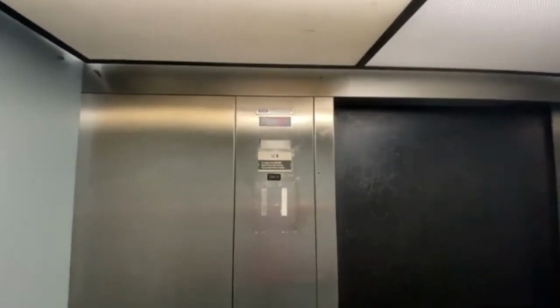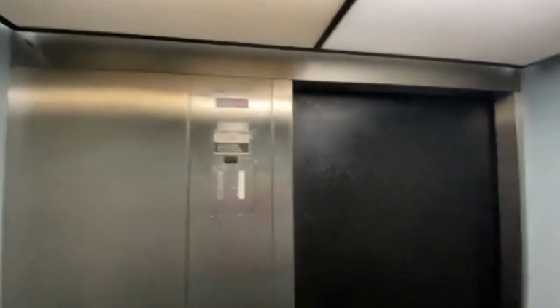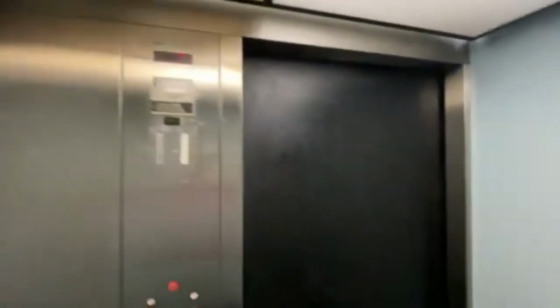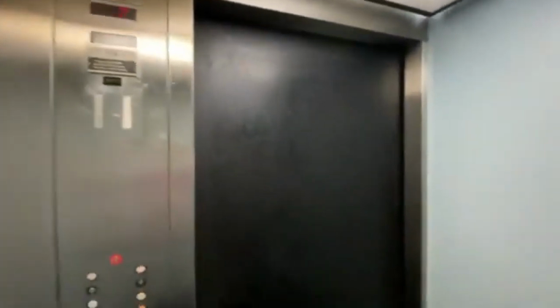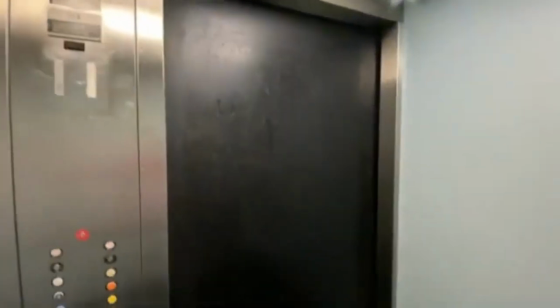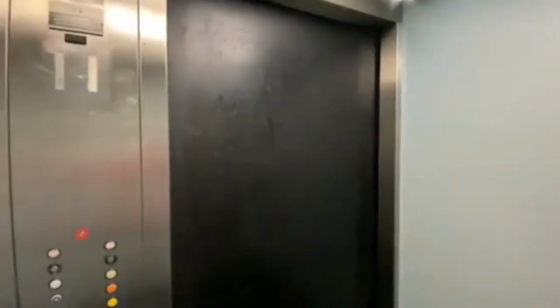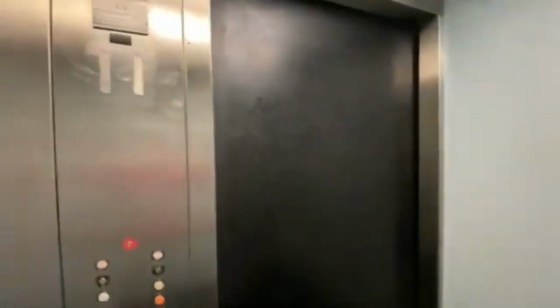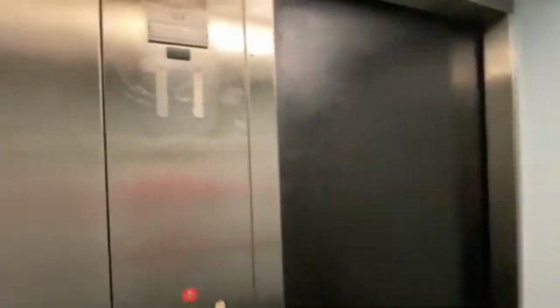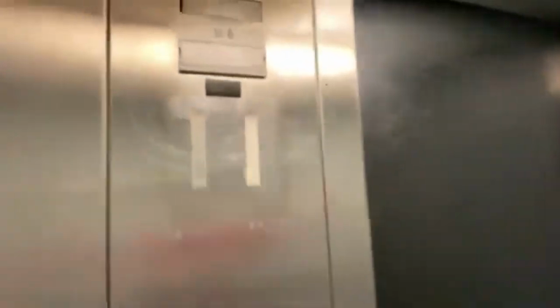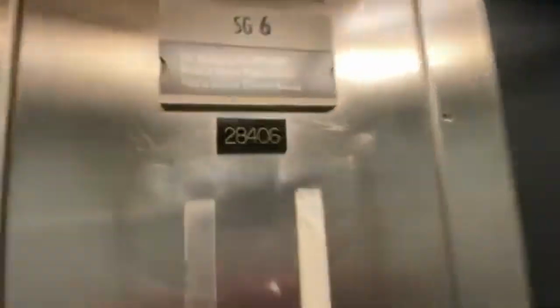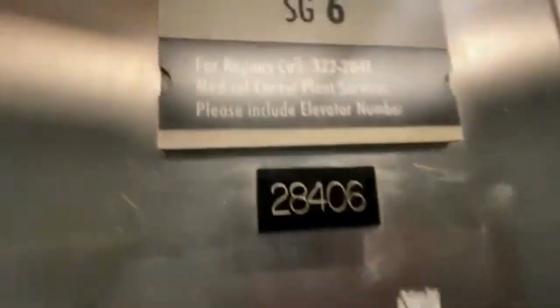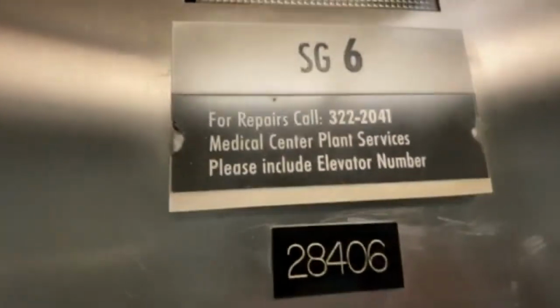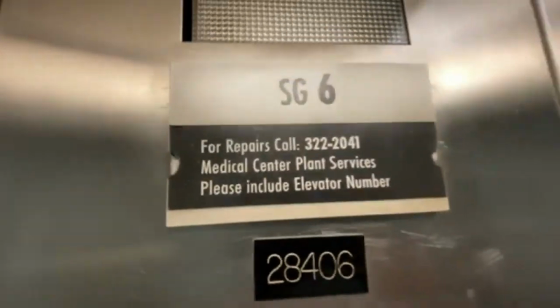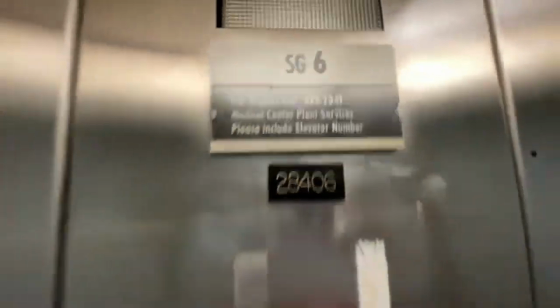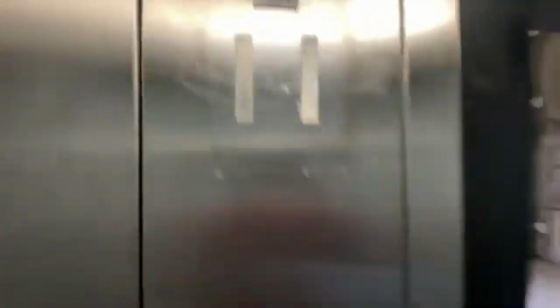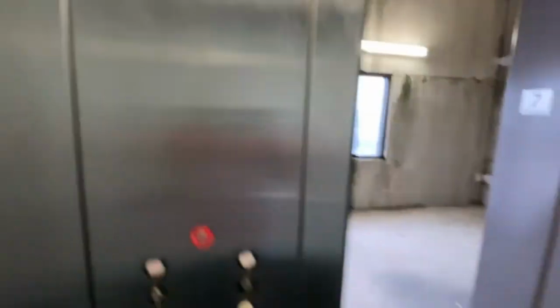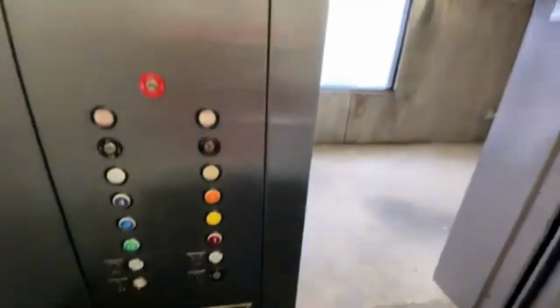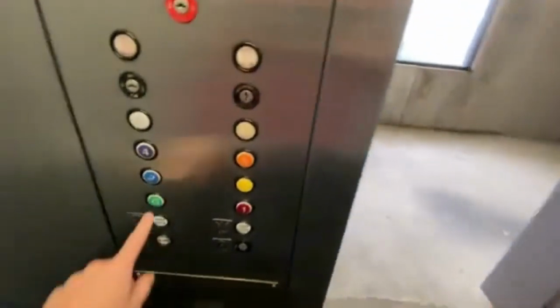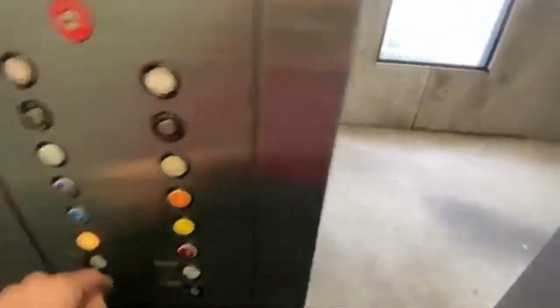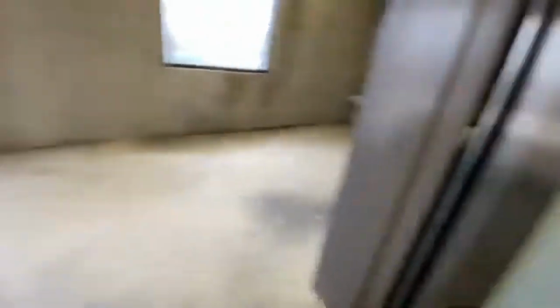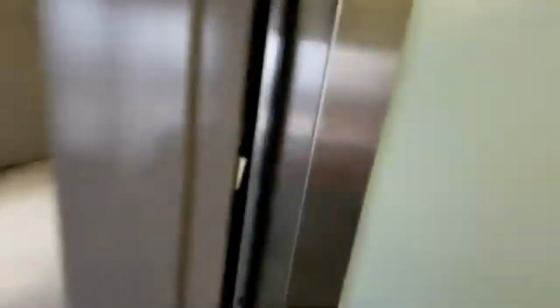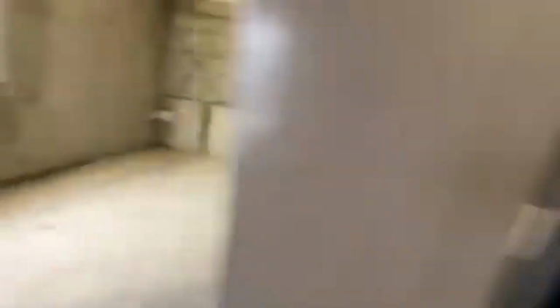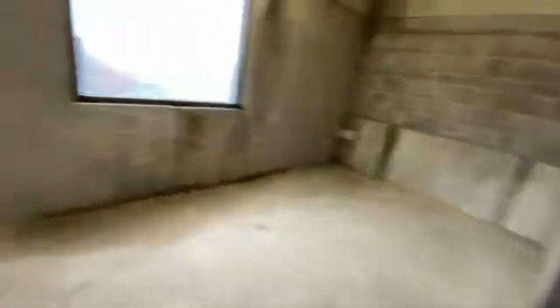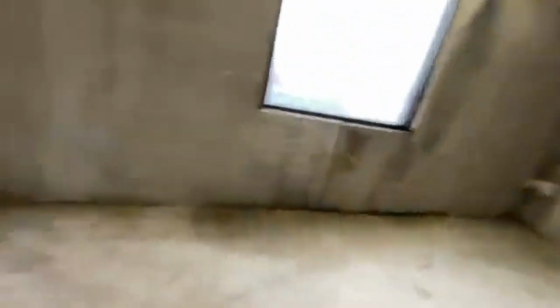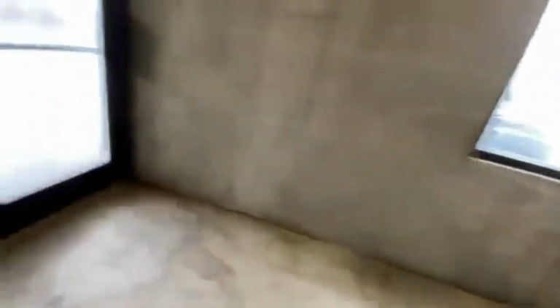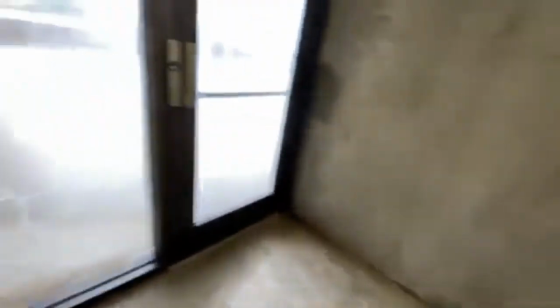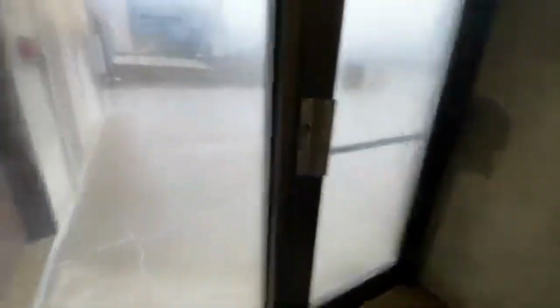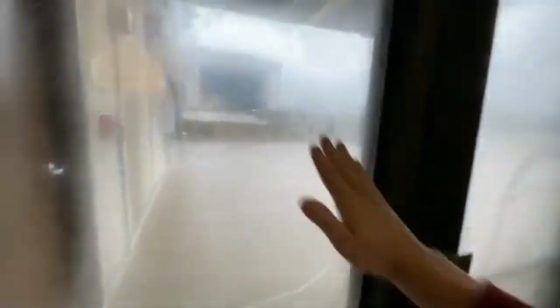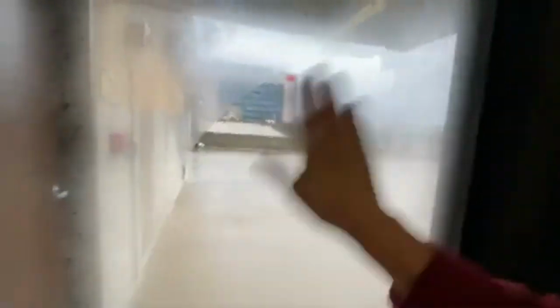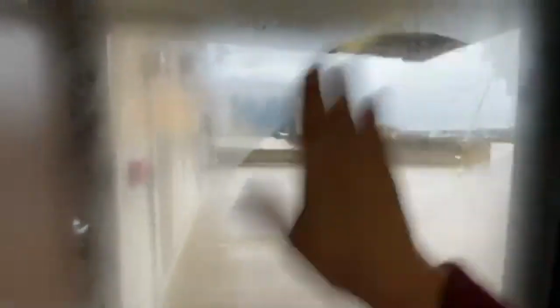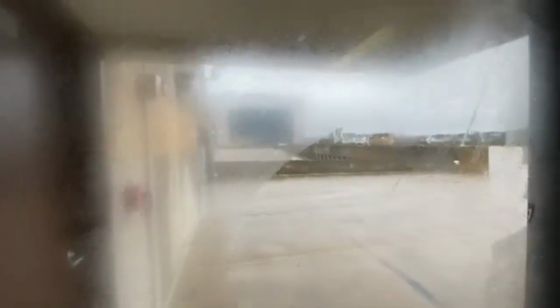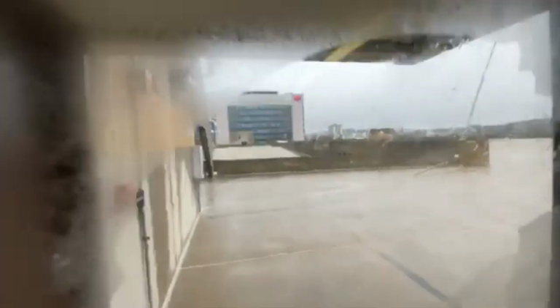They're at number 7. Not sure what that S-G6 means. They're going downstairs. They want to get the other one, but you can't.